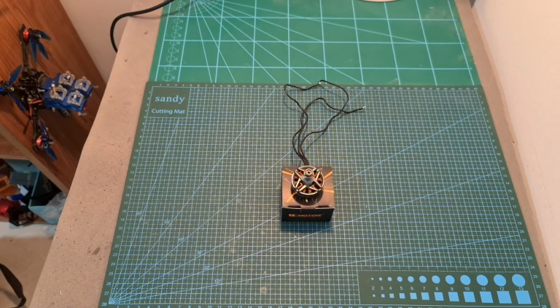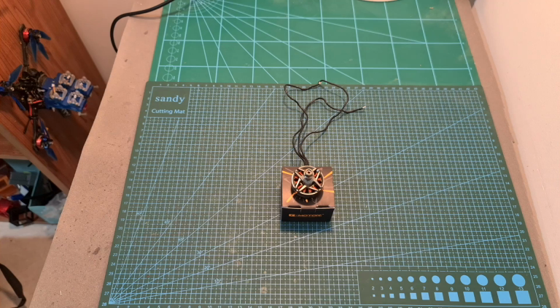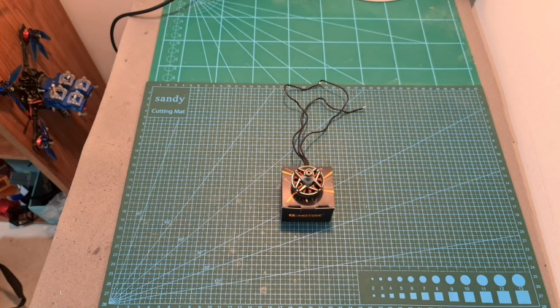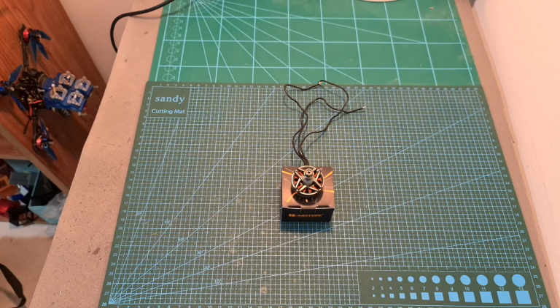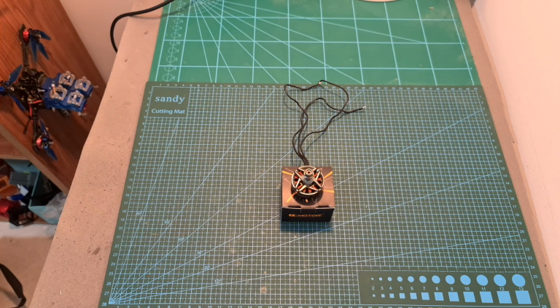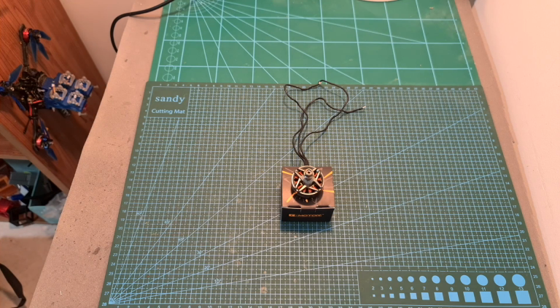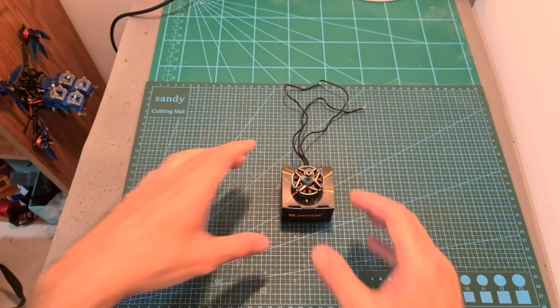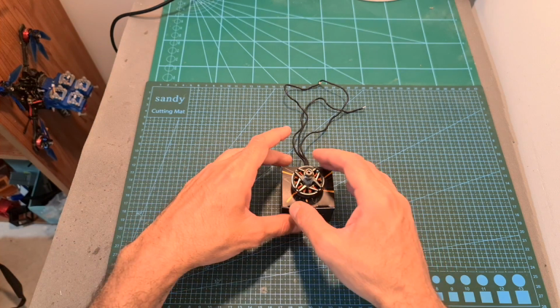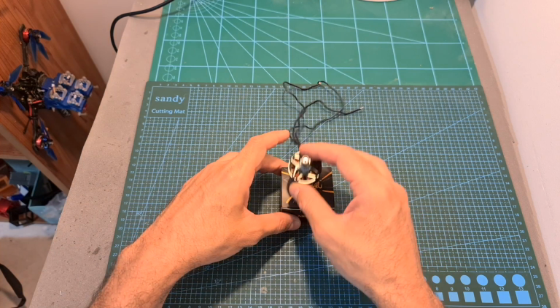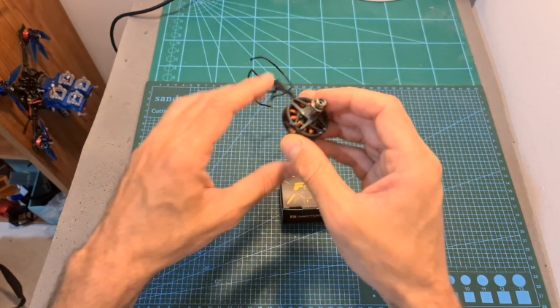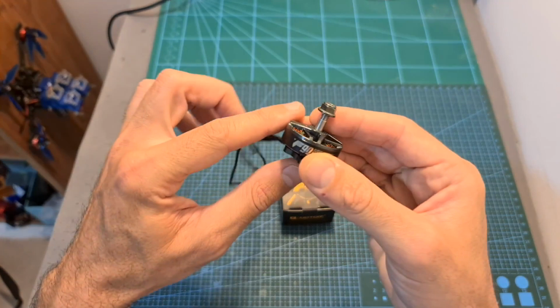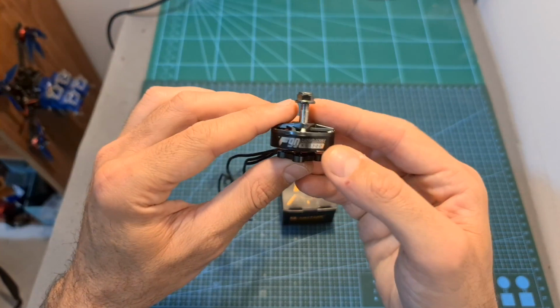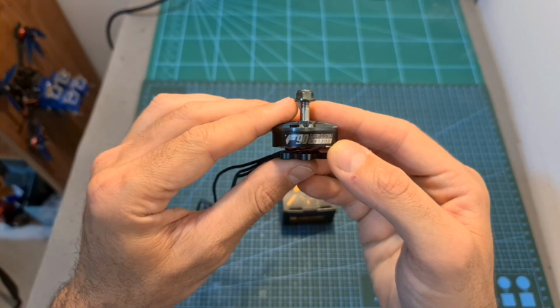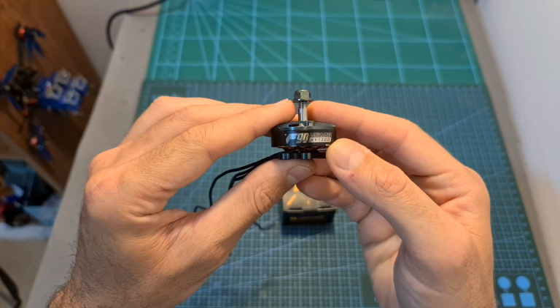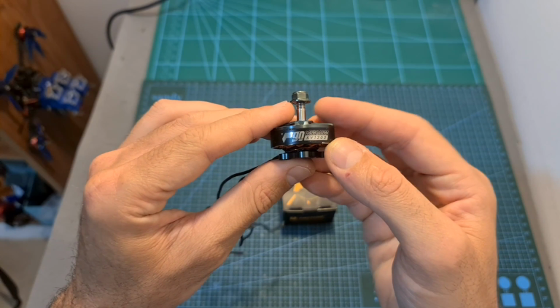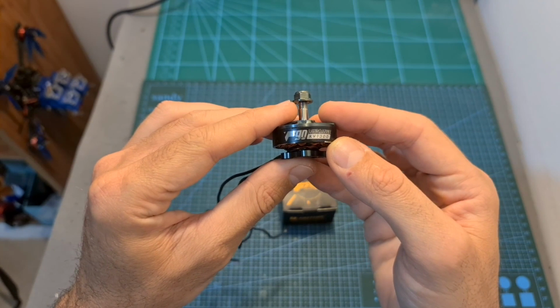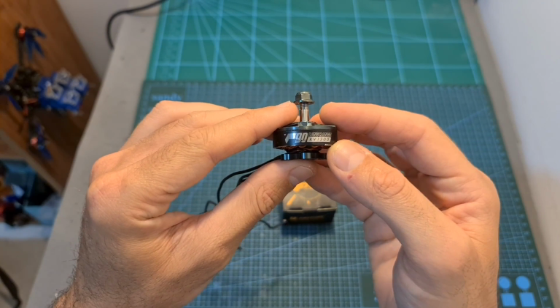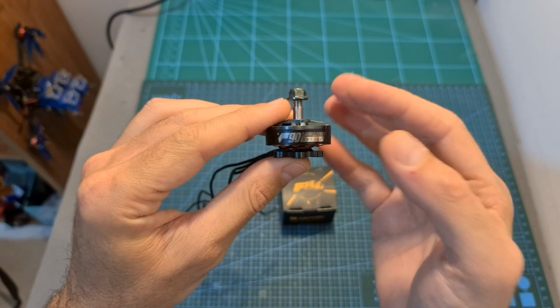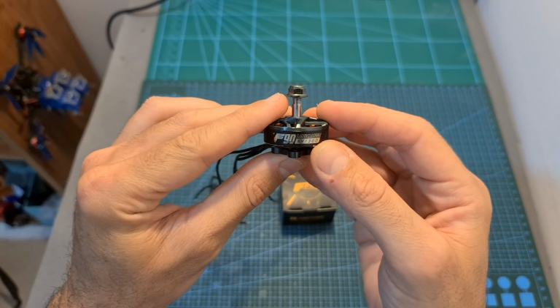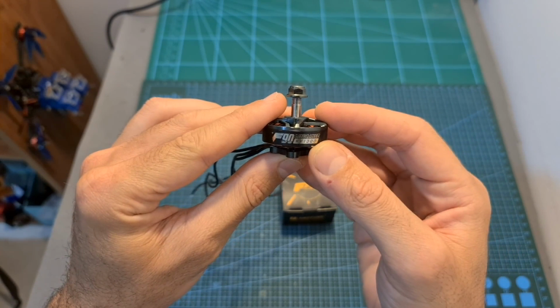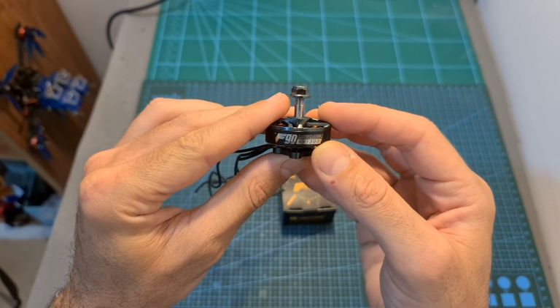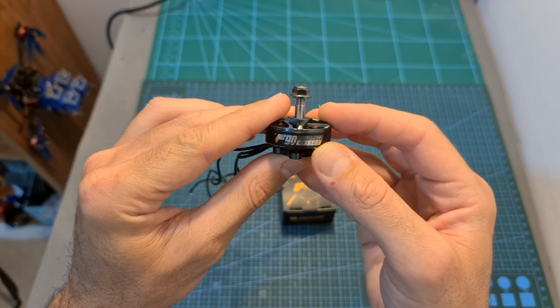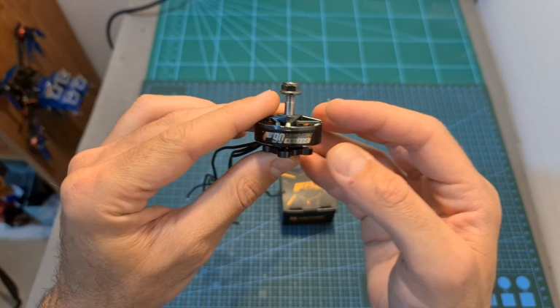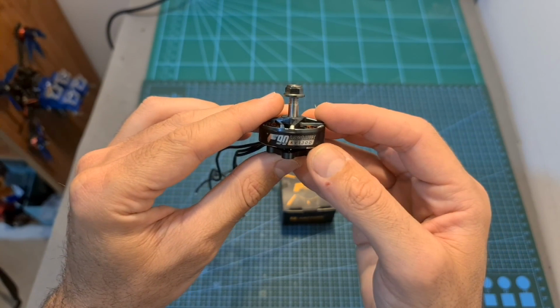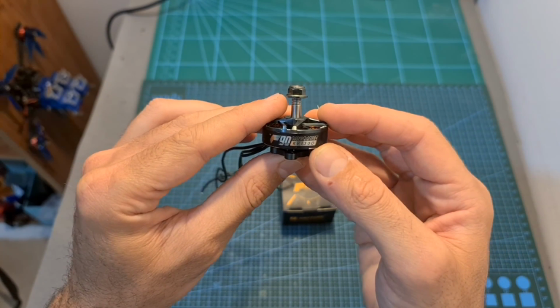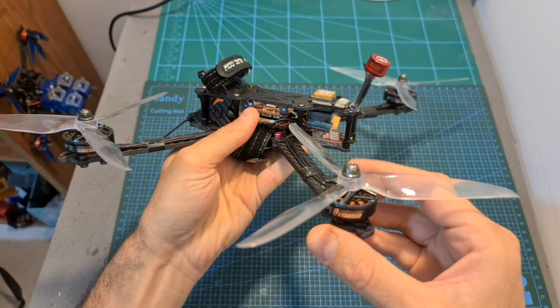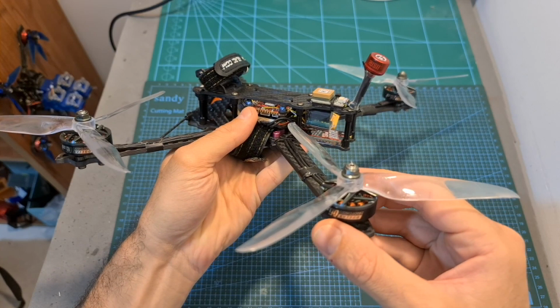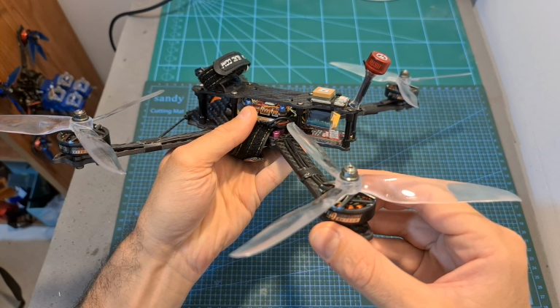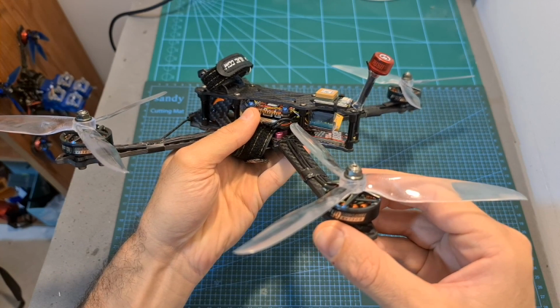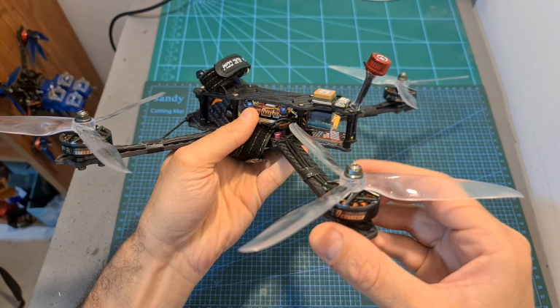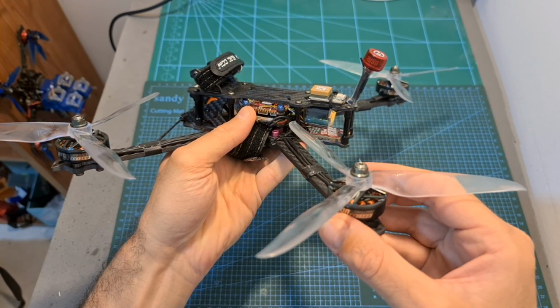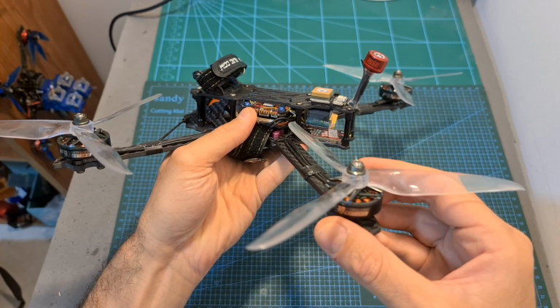Hello guys and welcome back to my channel. Today I'm going to check the T-Motor F90 long range oriented 1300kV motors. In this video I'm going to bench test these motors using my thrust stand and then using a new 7-inch build head outdoors and test them out.